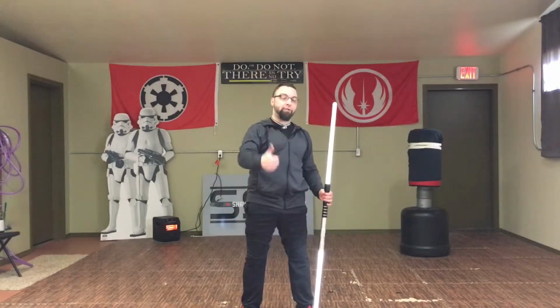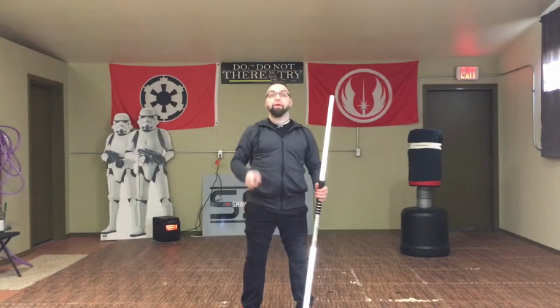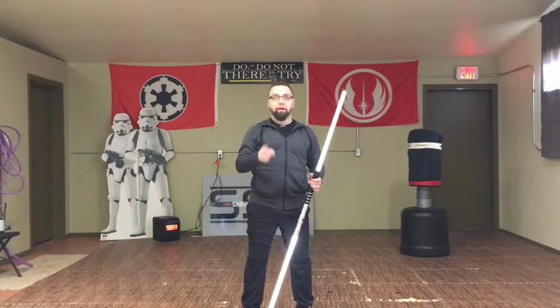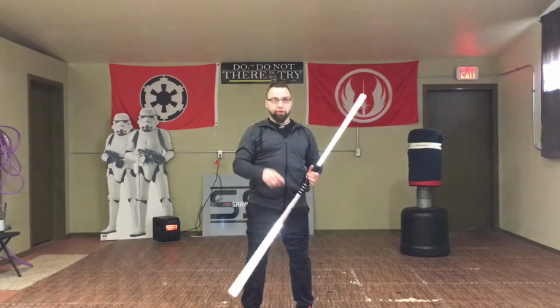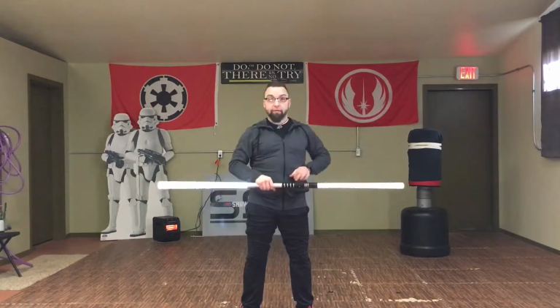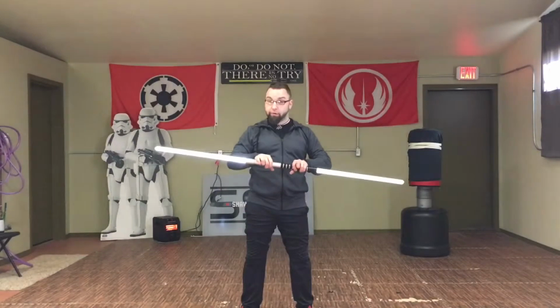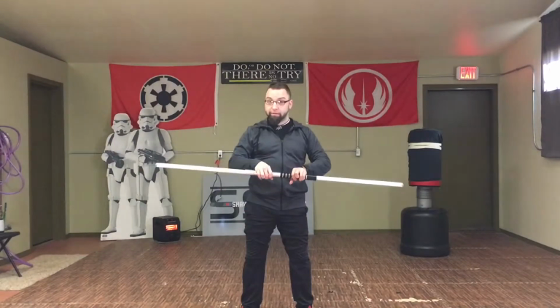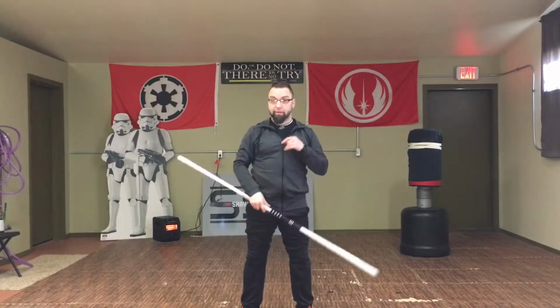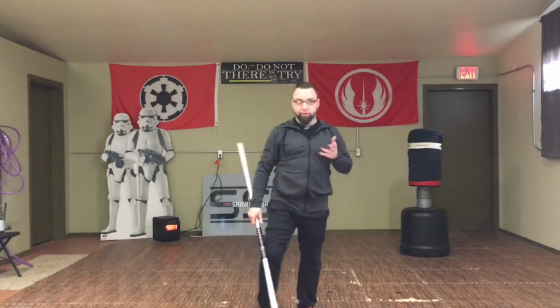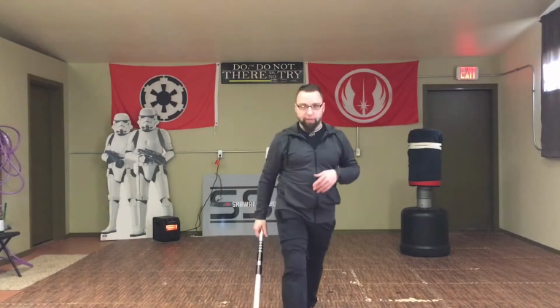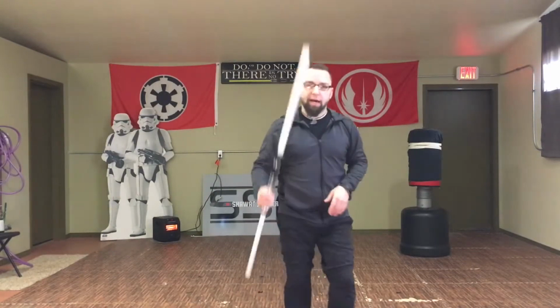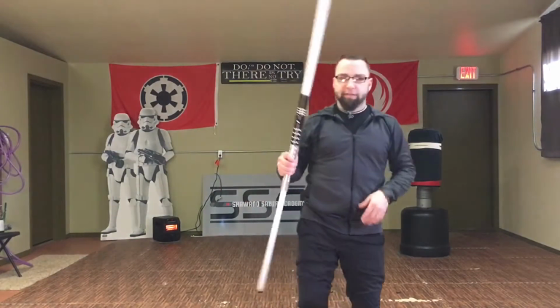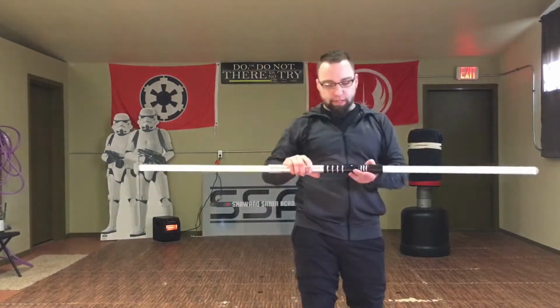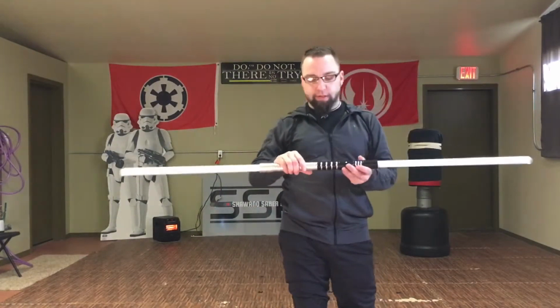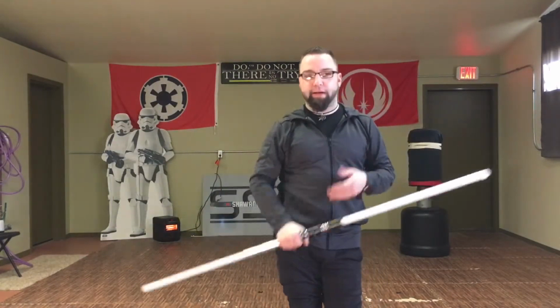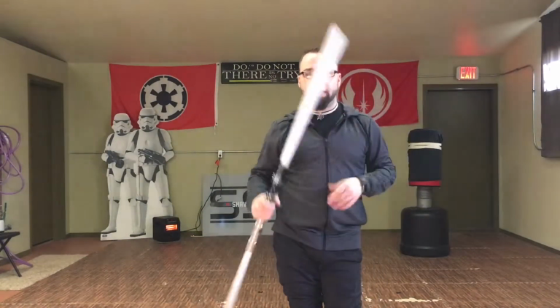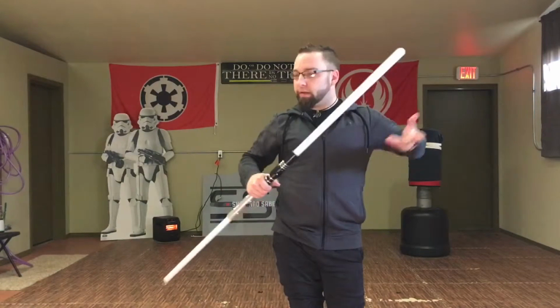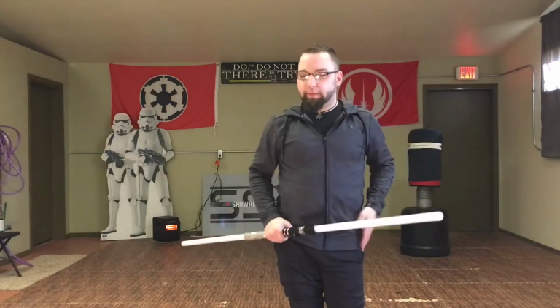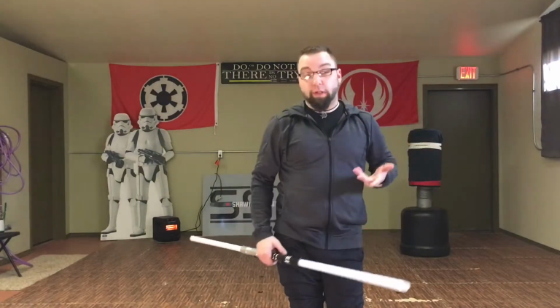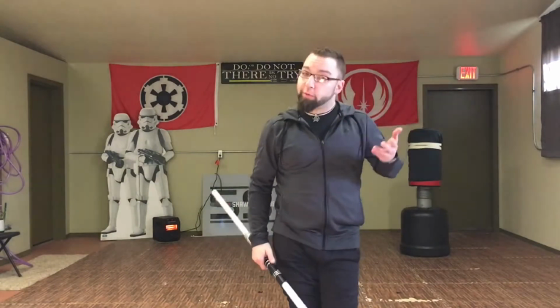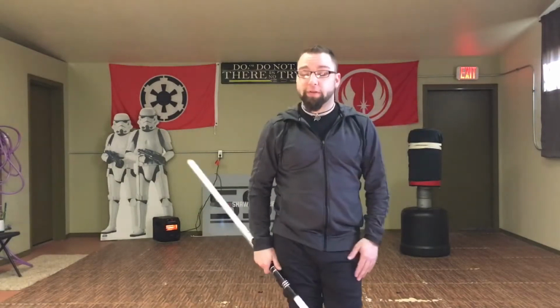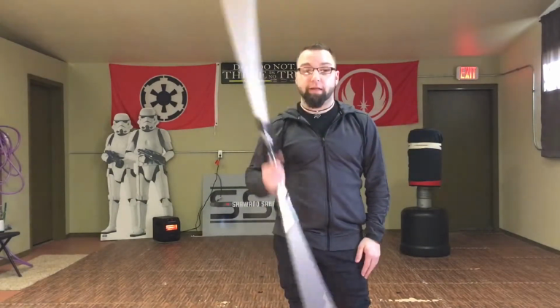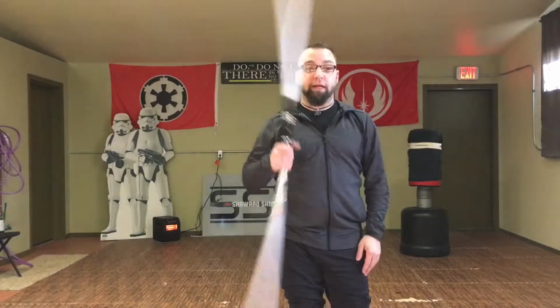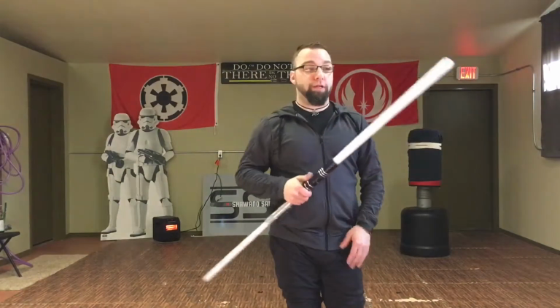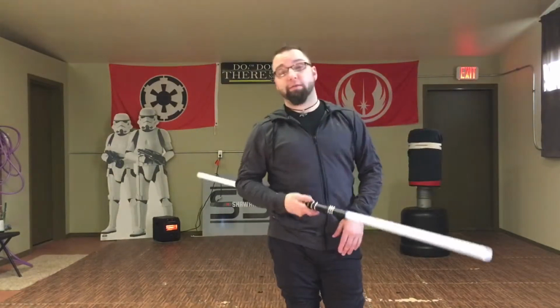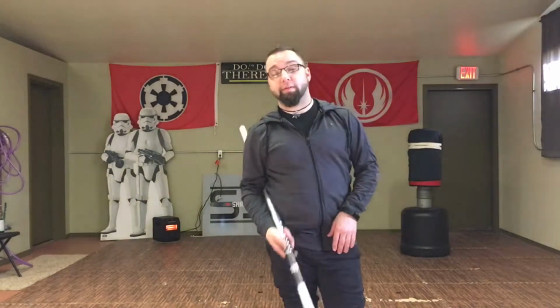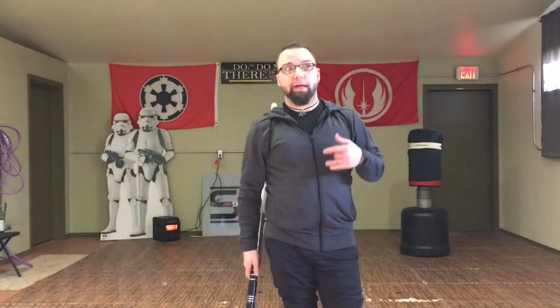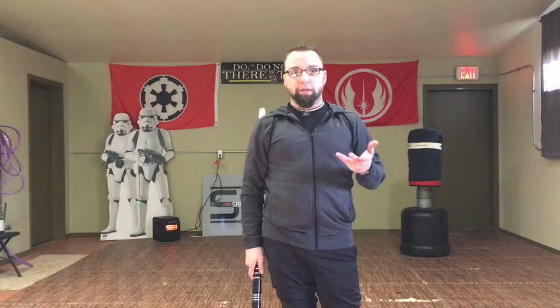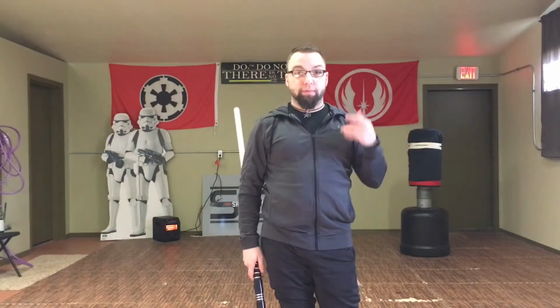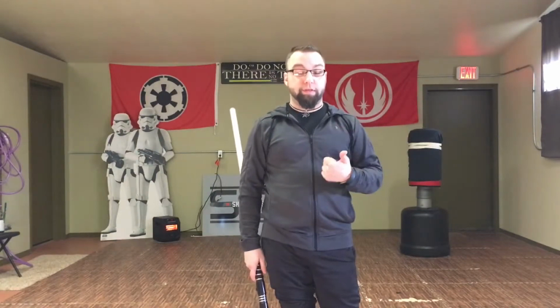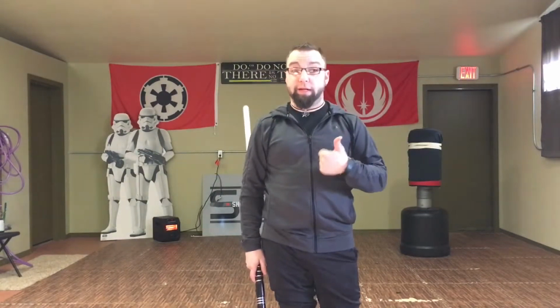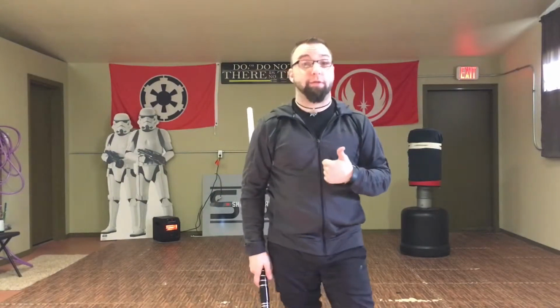Cool. Now I'm going to try it with a single saber, because it works both ways. I just like to practice with a staff on it, because it's a little bit more difficult, and it also translates over to the saber and really cleans it up. It's just going to have a saber too.